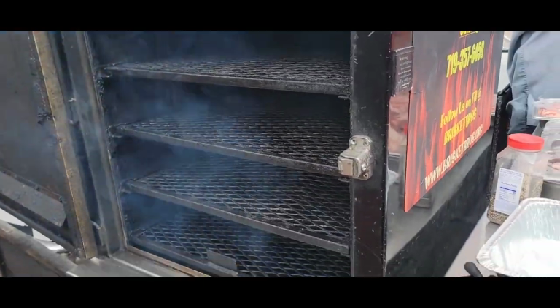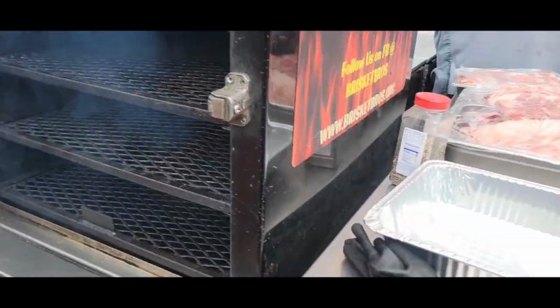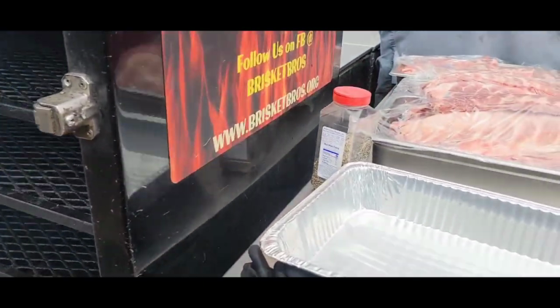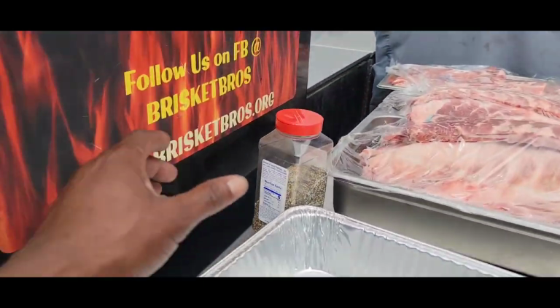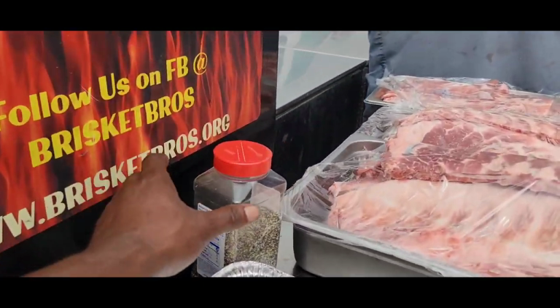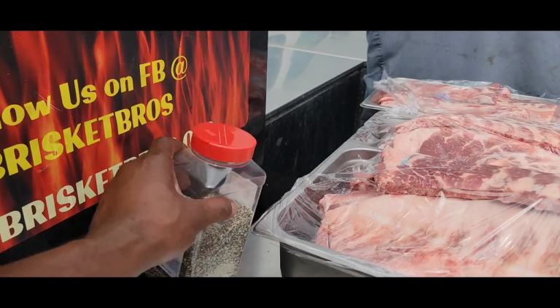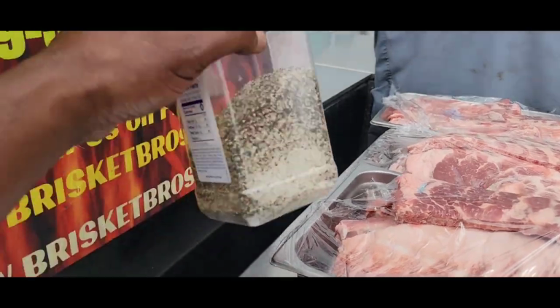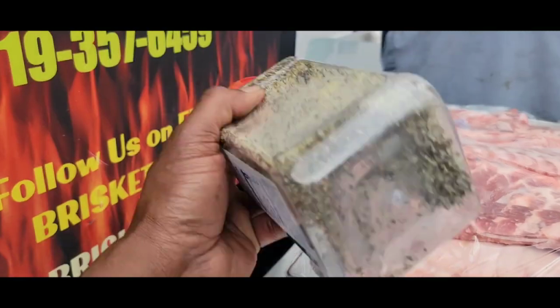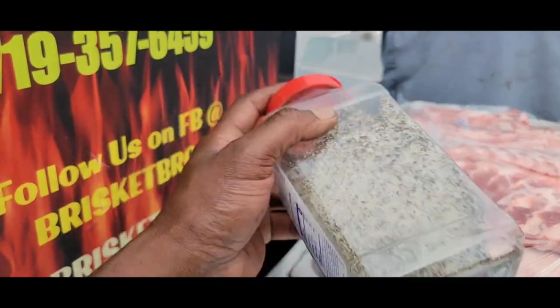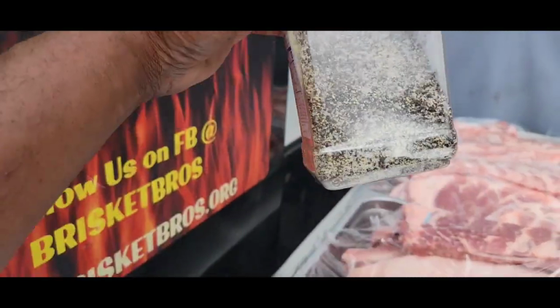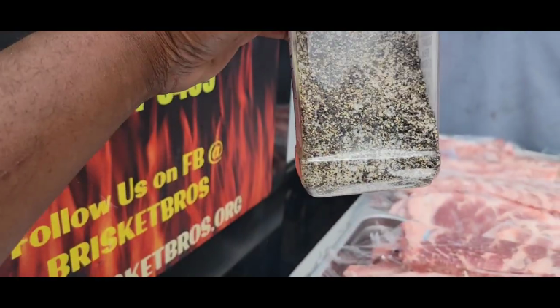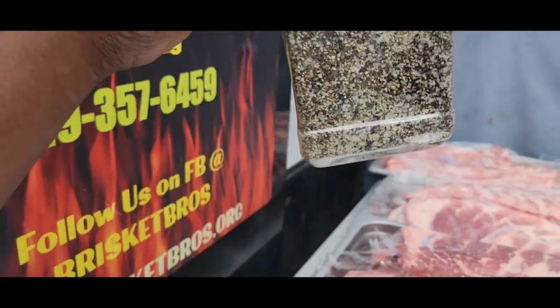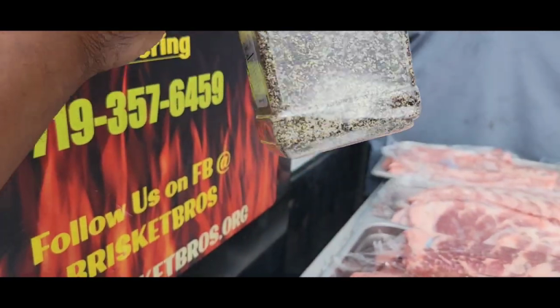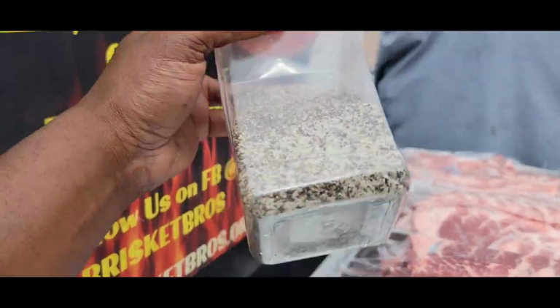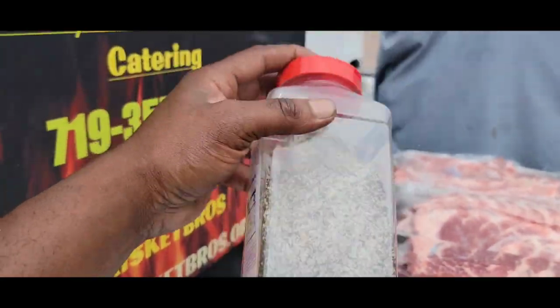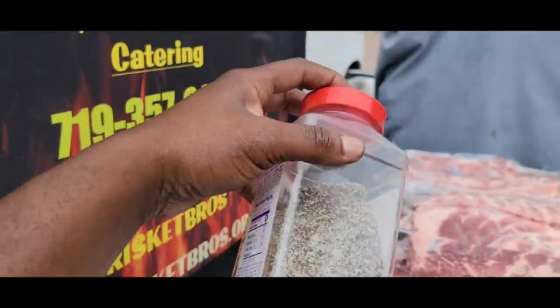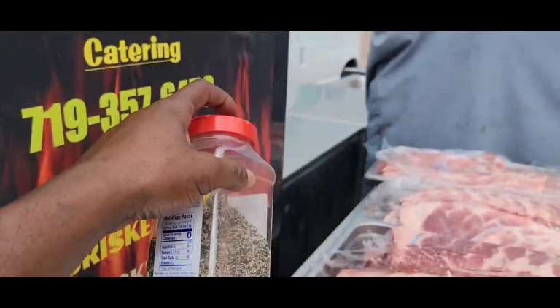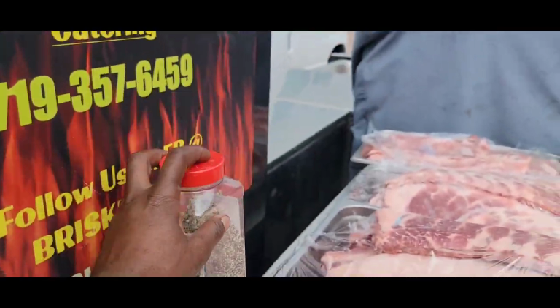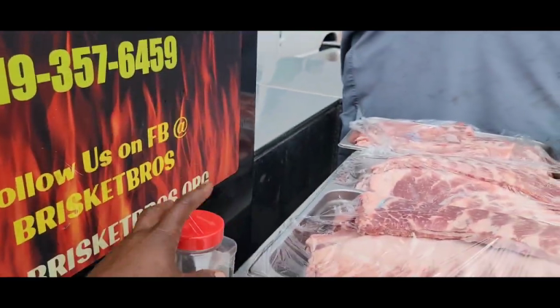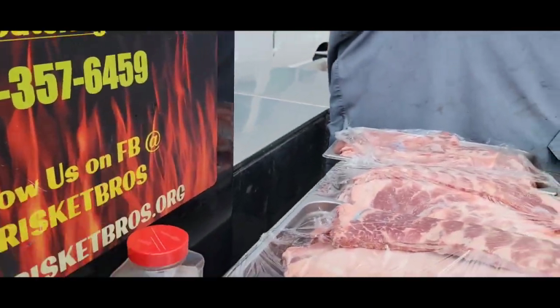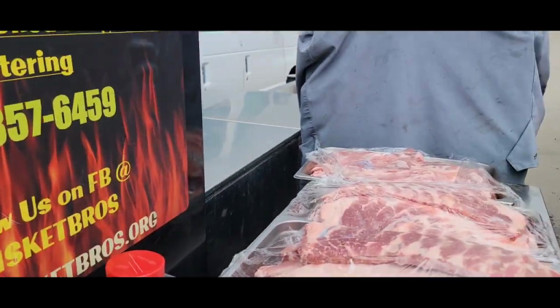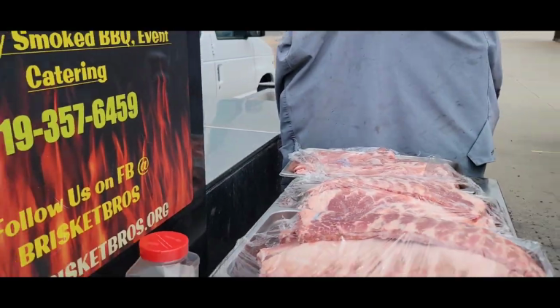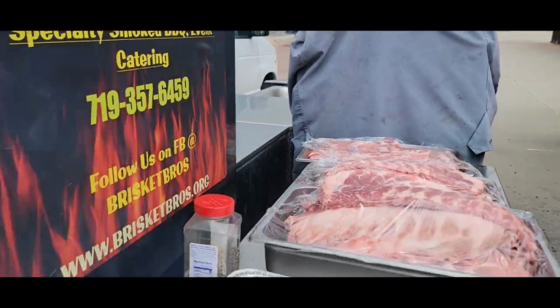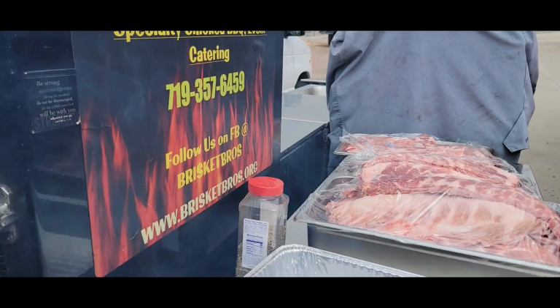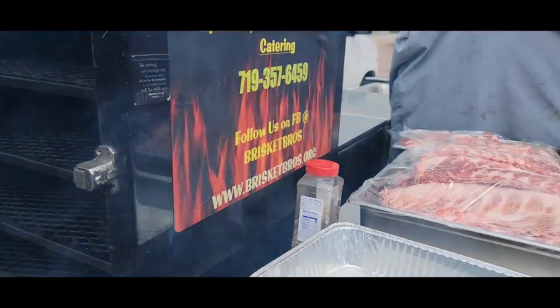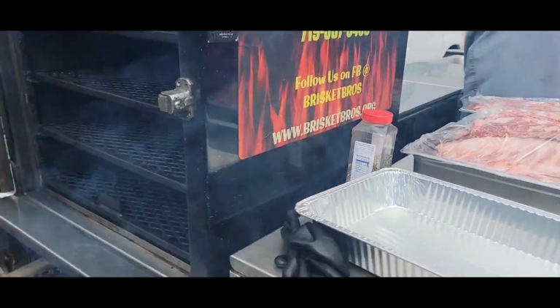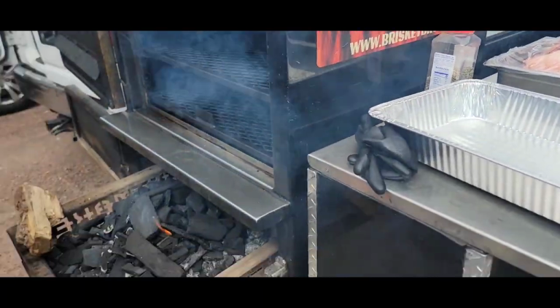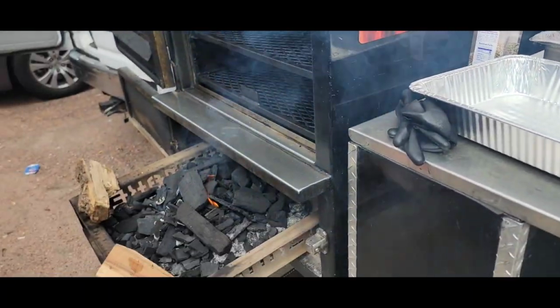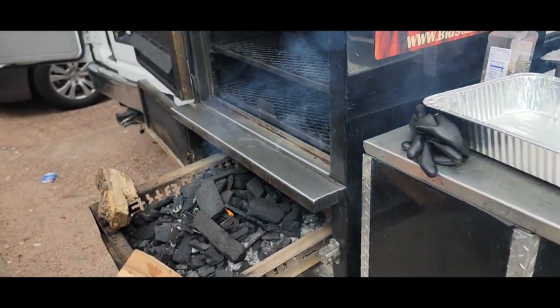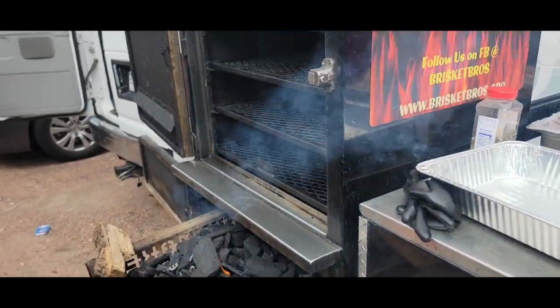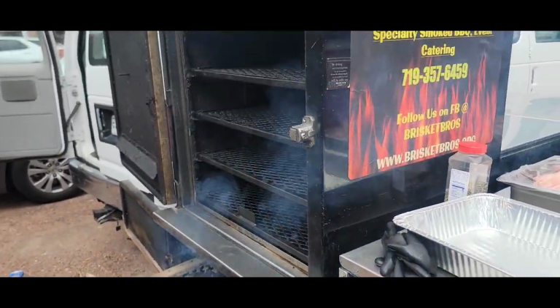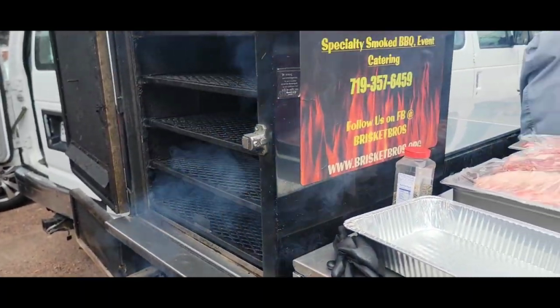I'm only going with salt and pepper and I got a little bit of garlic in here — that's all I'm using. Keep it simple! Blessings to you, let's get it hopping and popping.